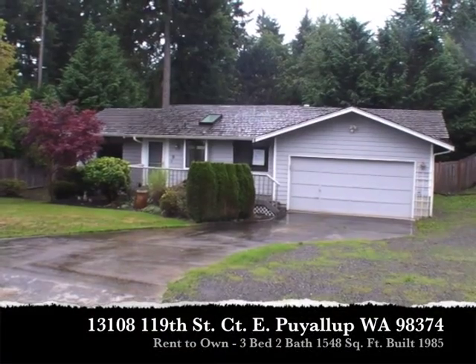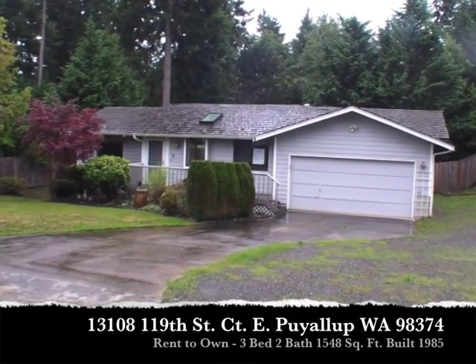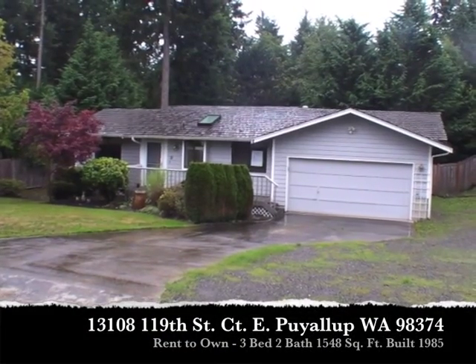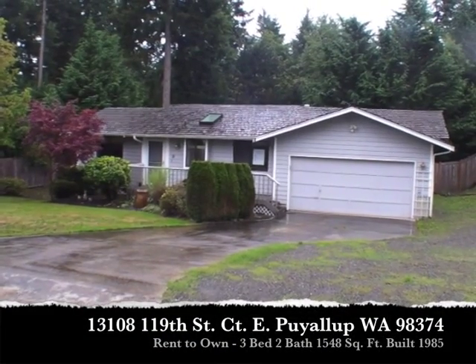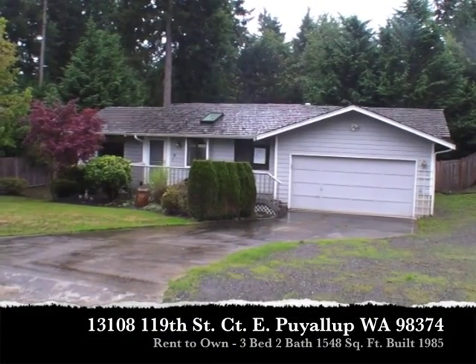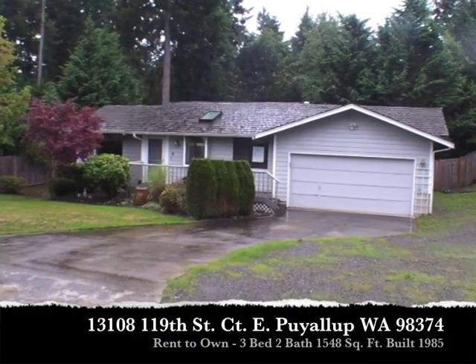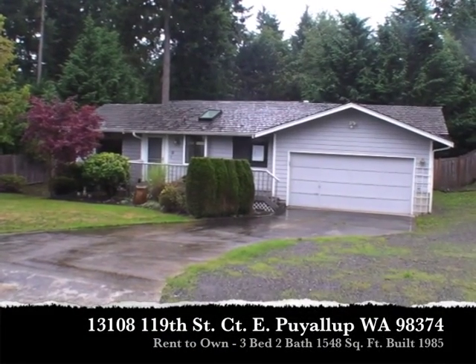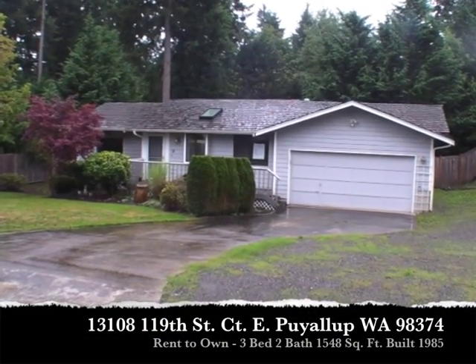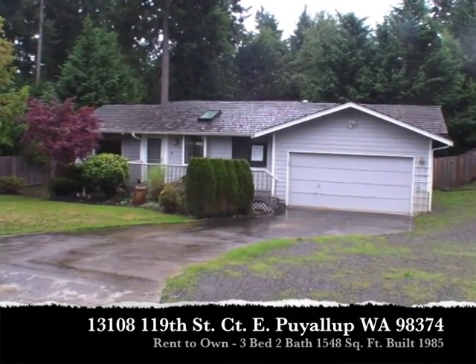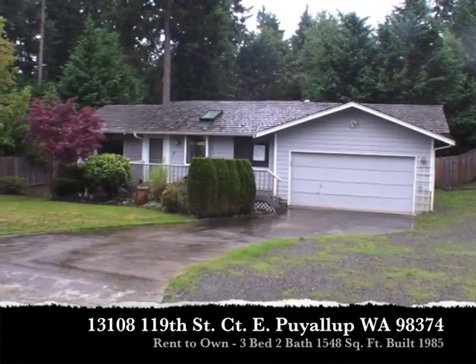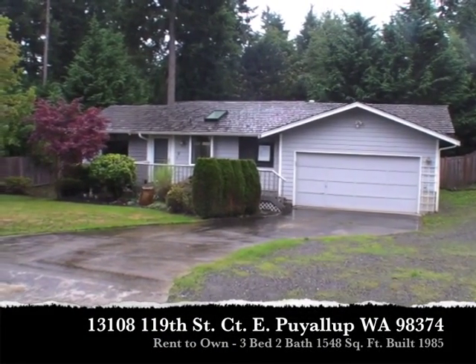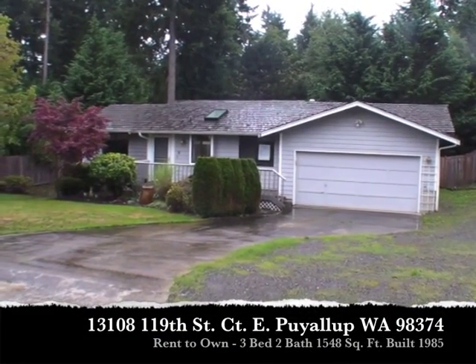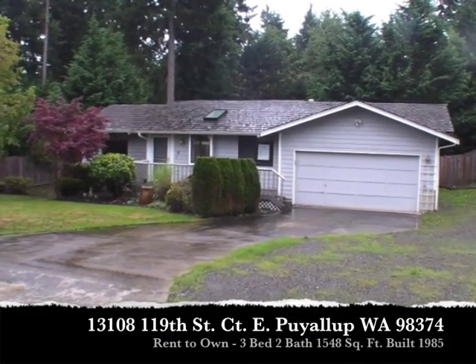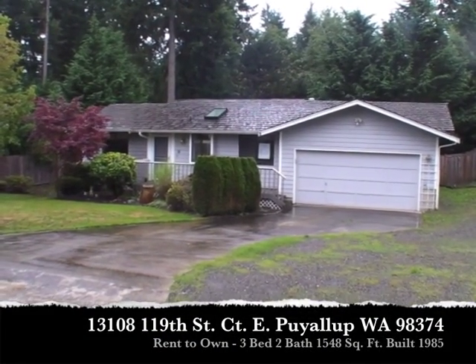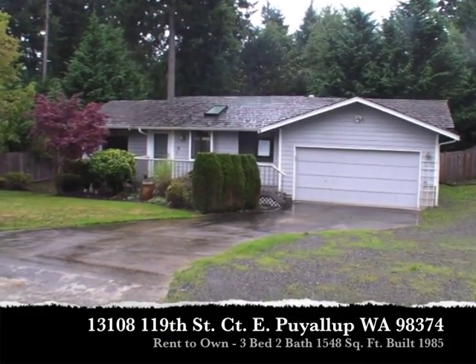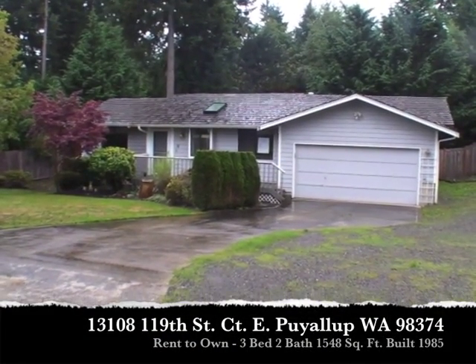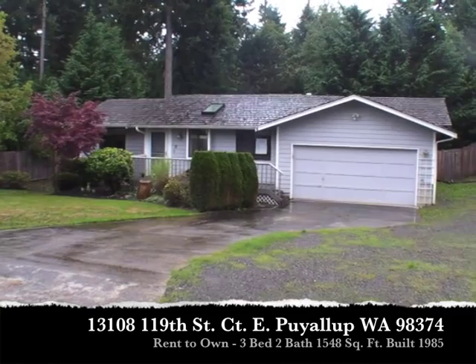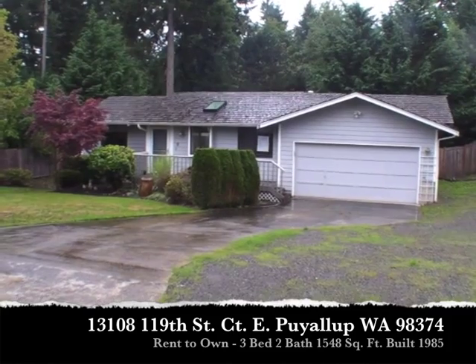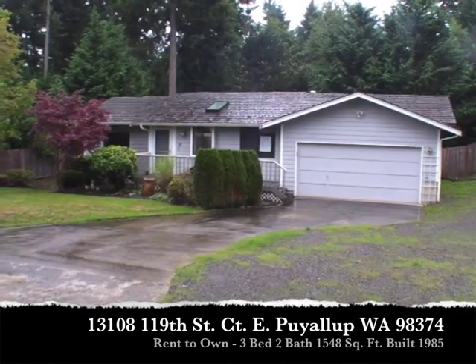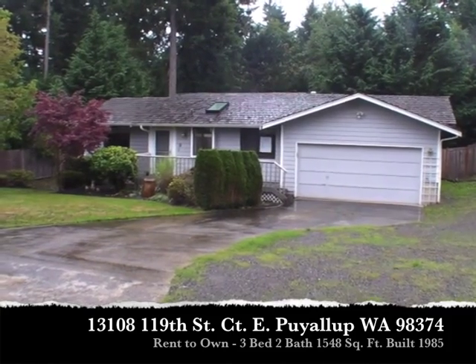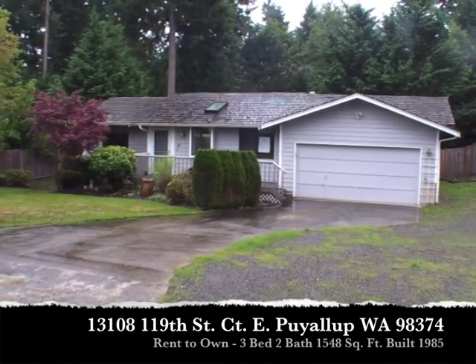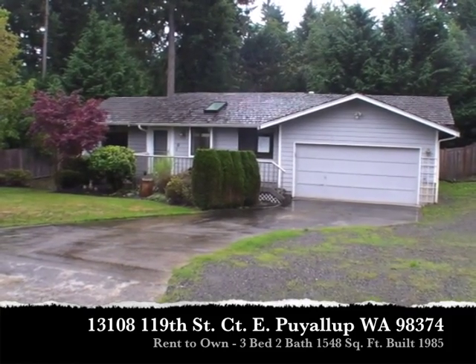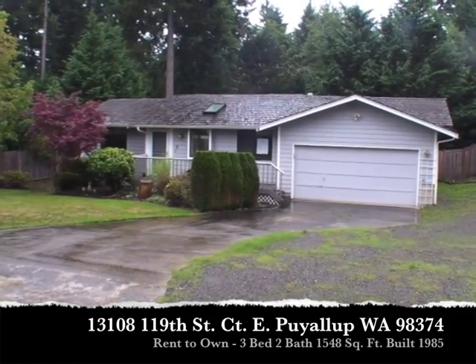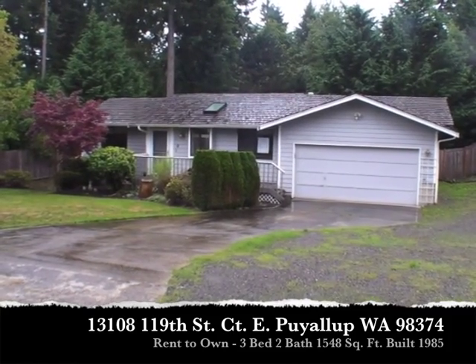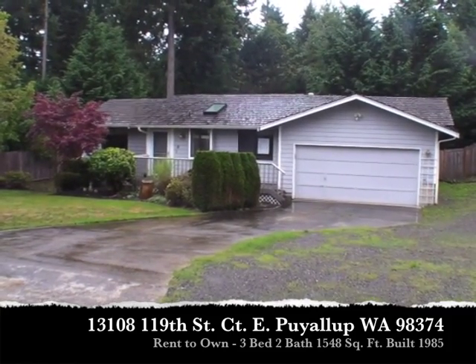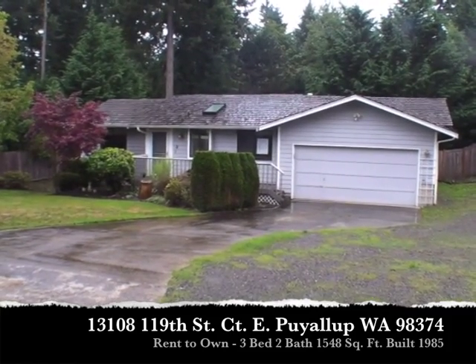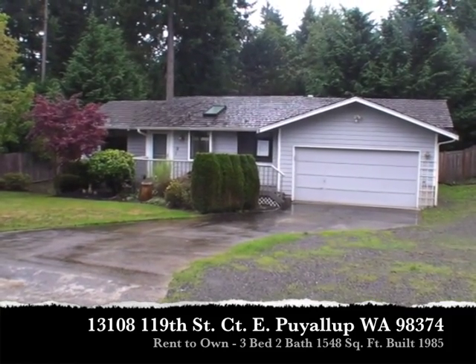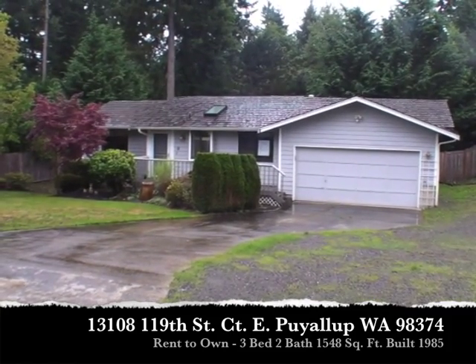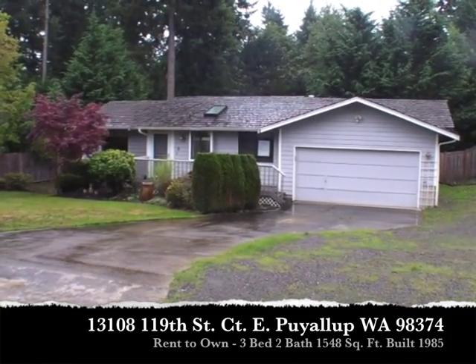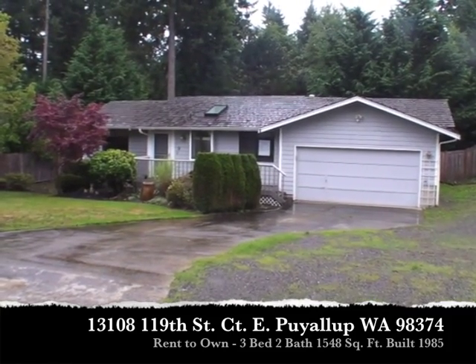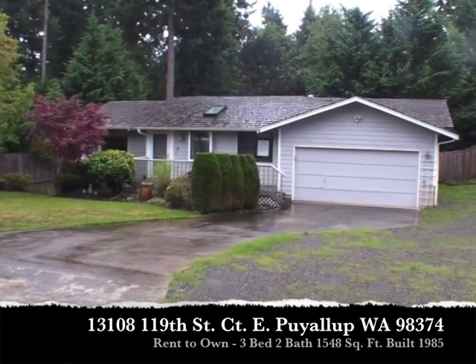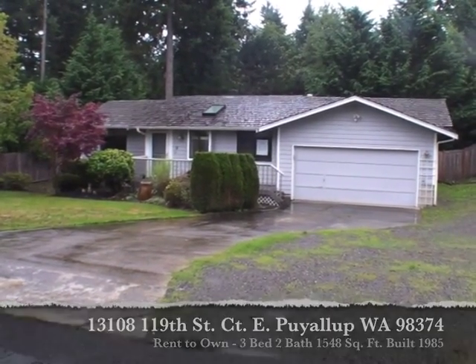Hey there, this is Mike Sumsky with Washington Home Solutions. We are here in Puyallup with this great three-bedroom, two-bath home that's available for rent to own.